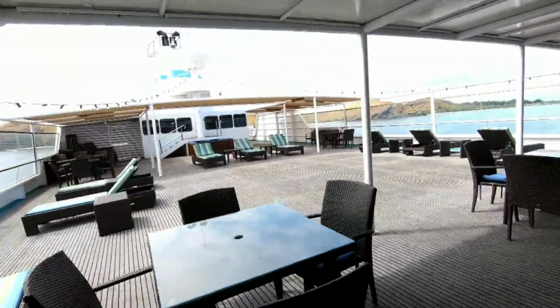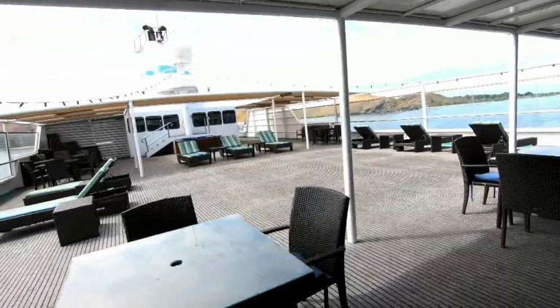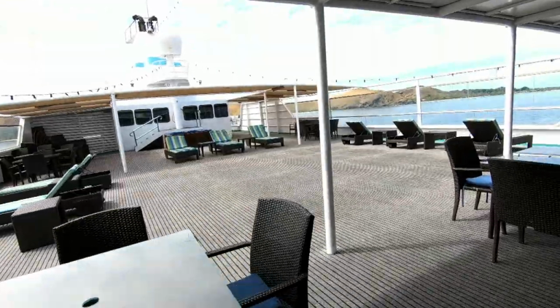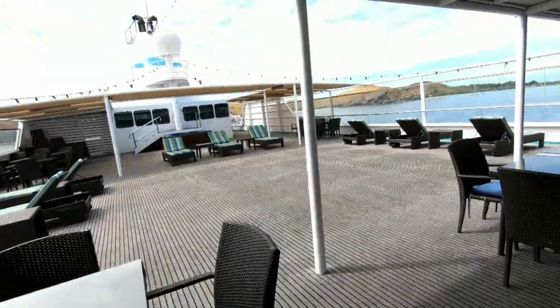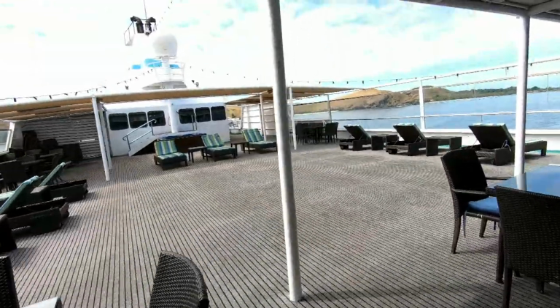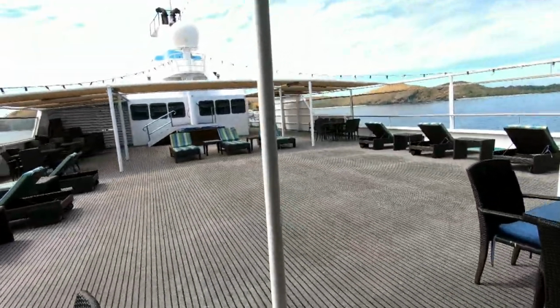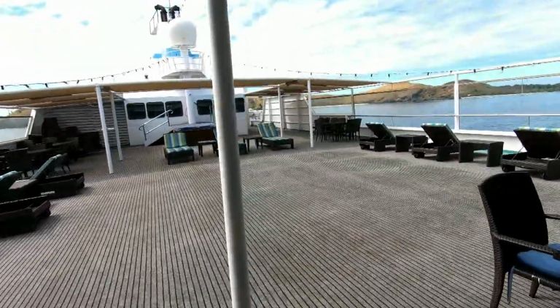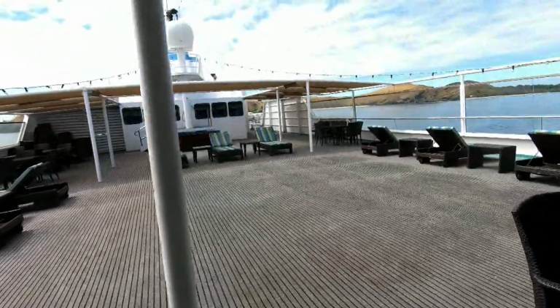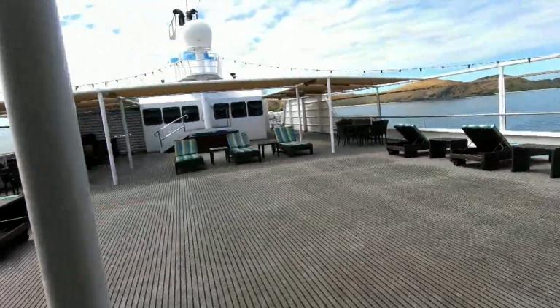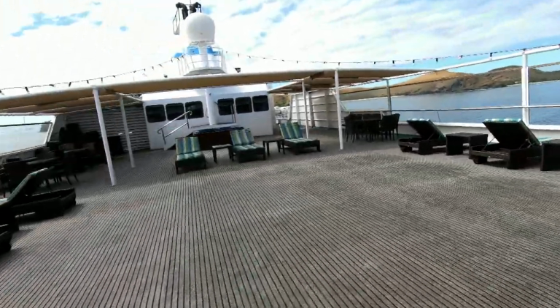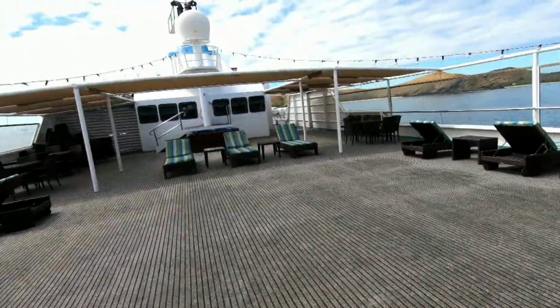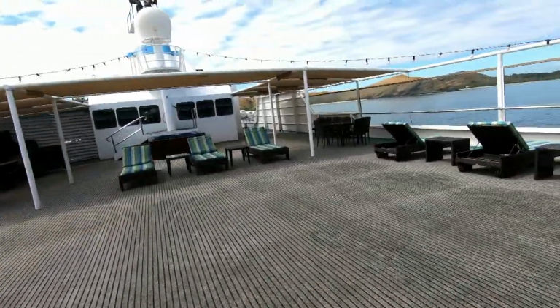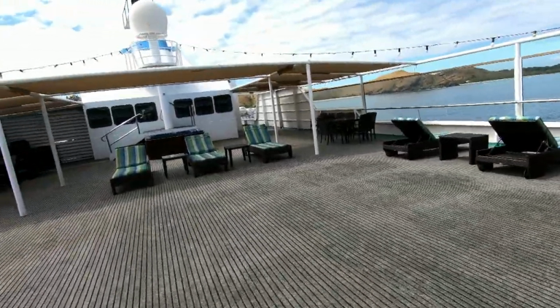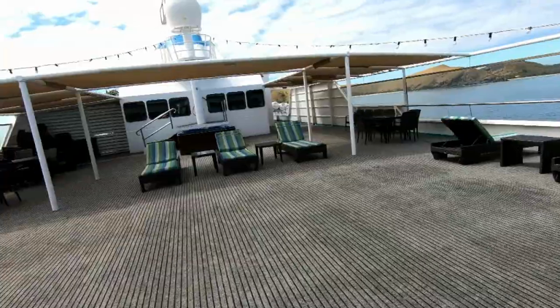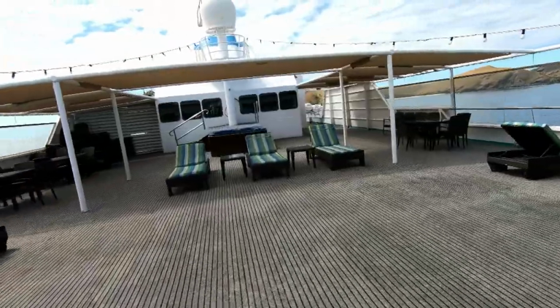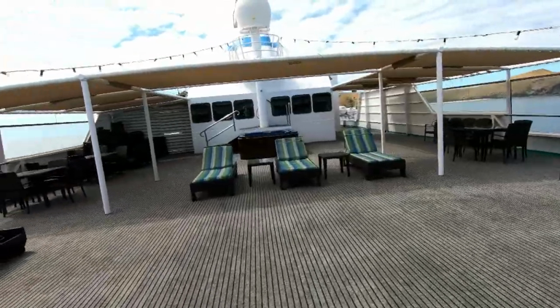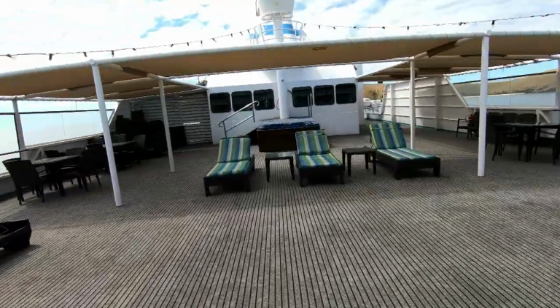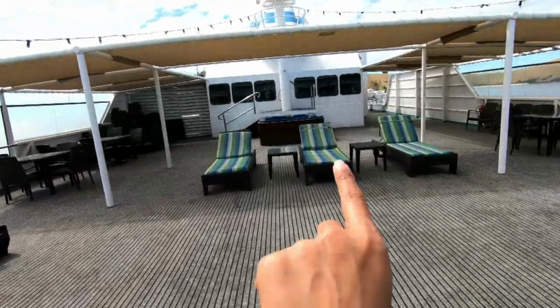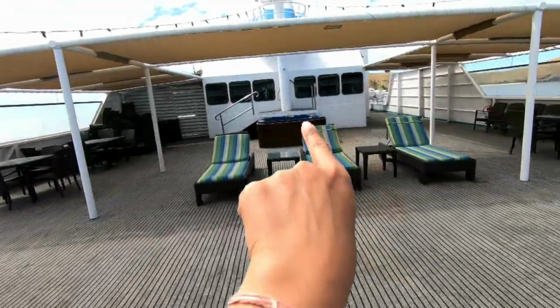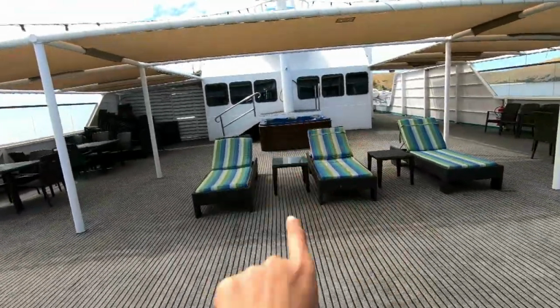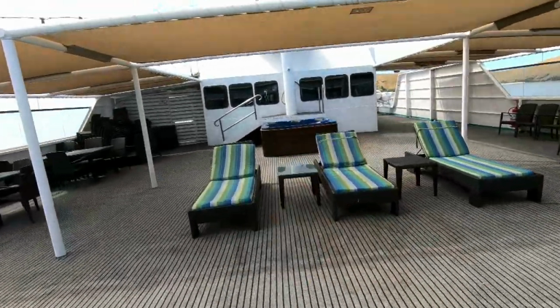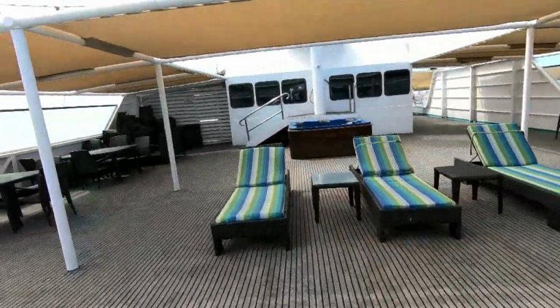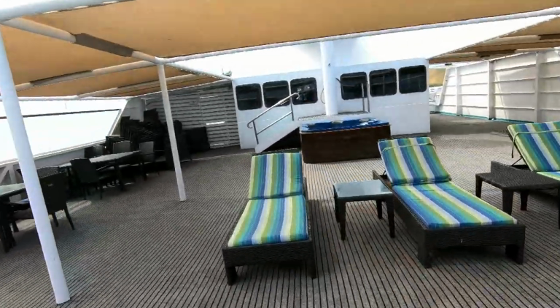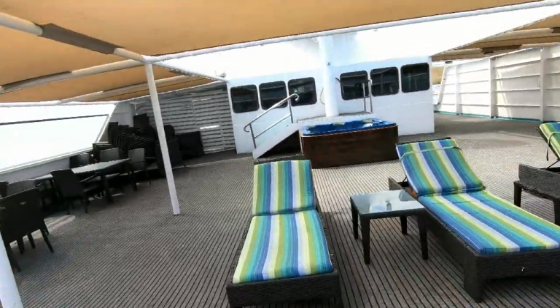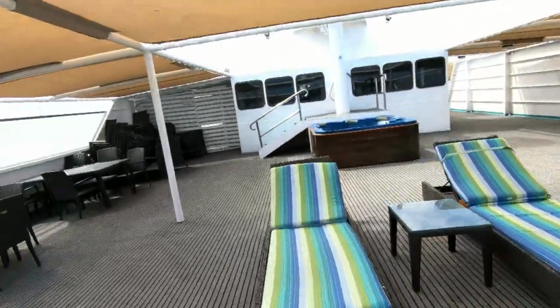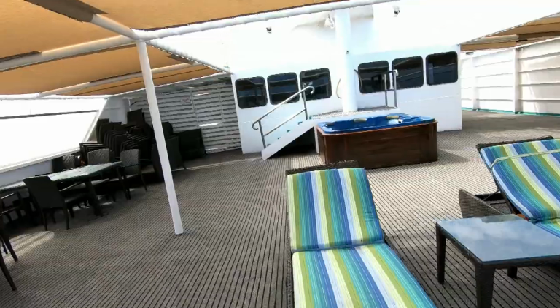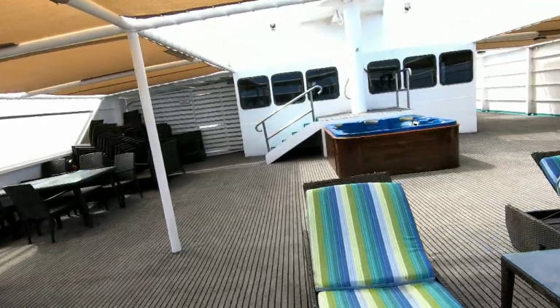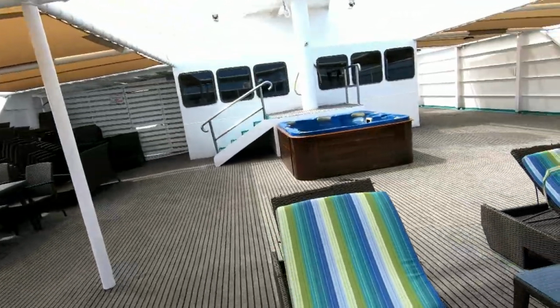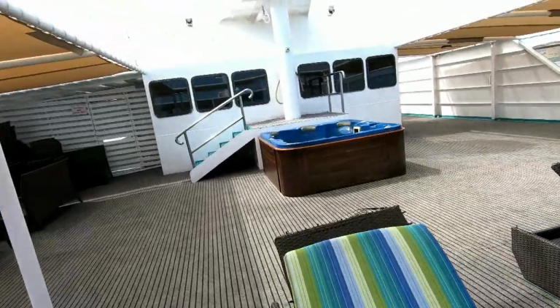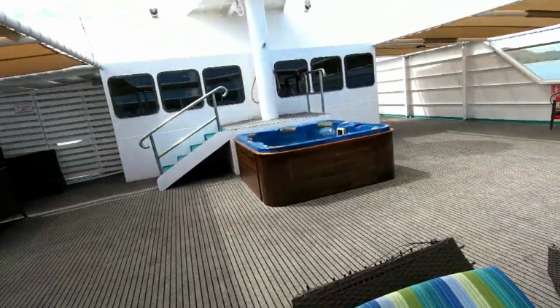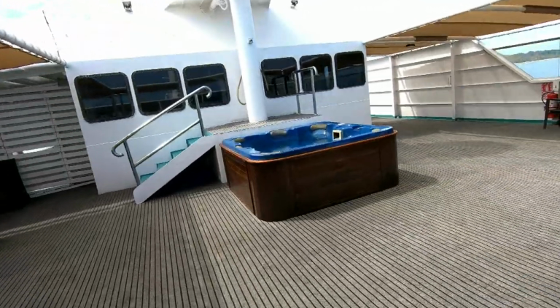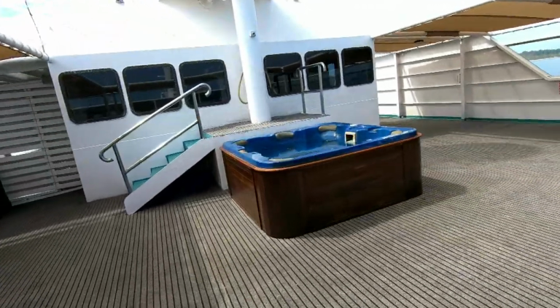This is the sun deck where you can do your morning yoga or meditation if you like. And this would be the hot jacuzzi if you would love to have one.